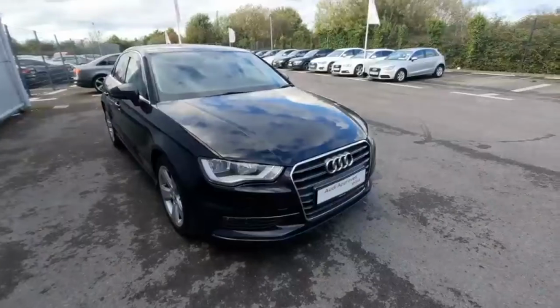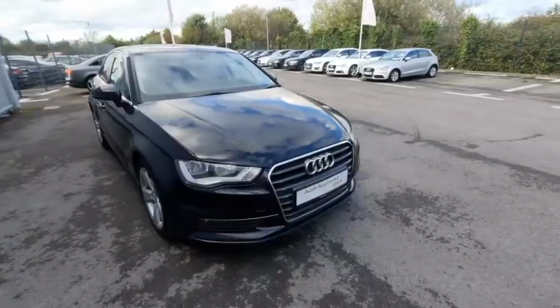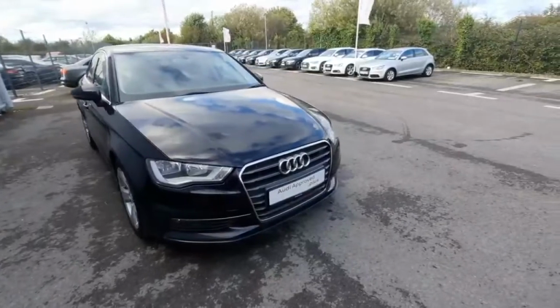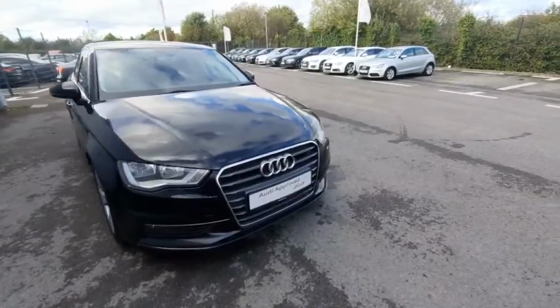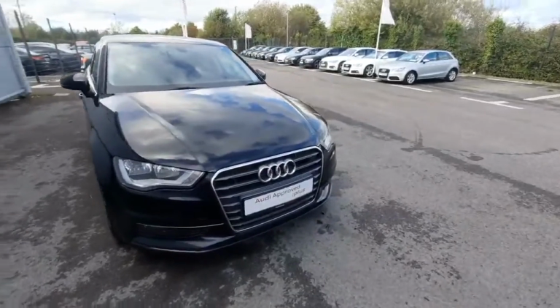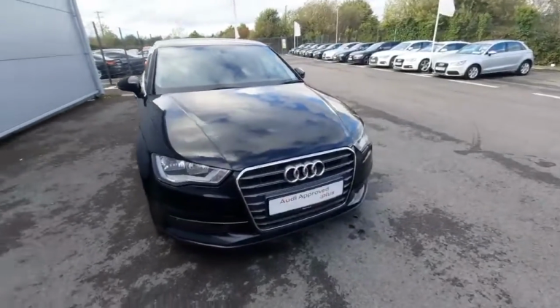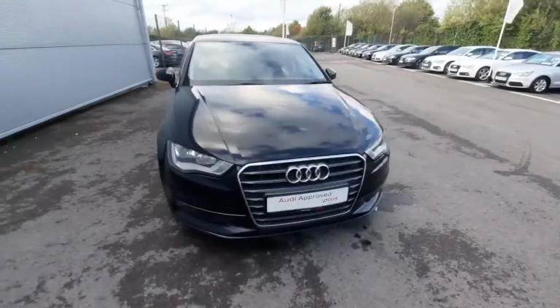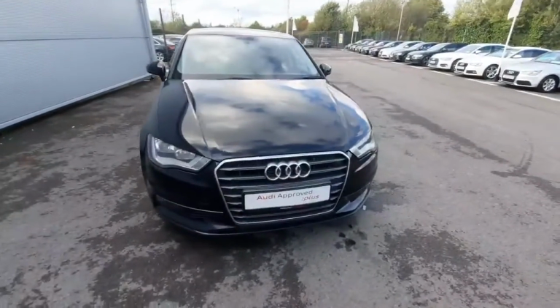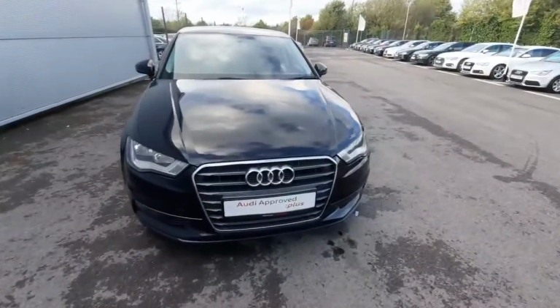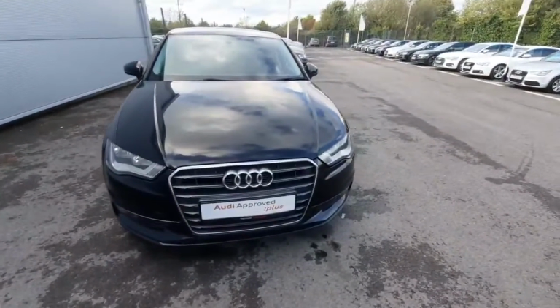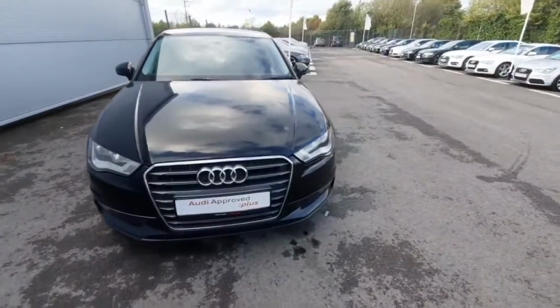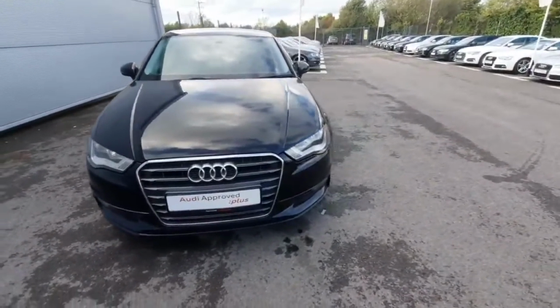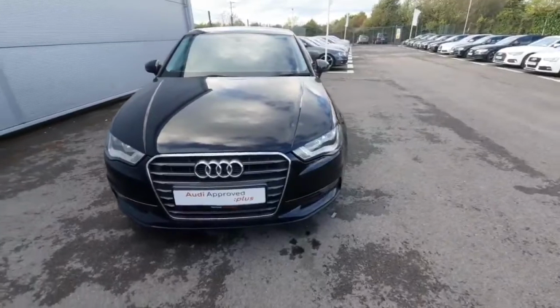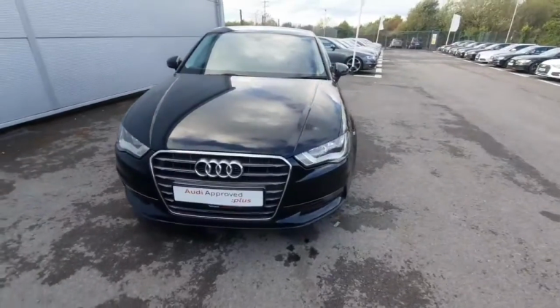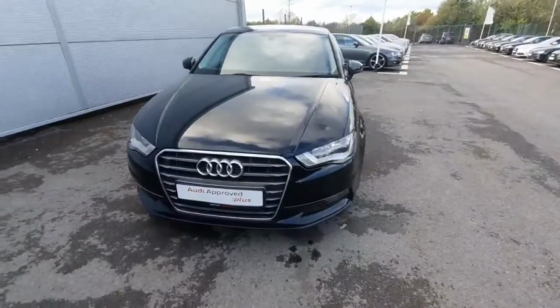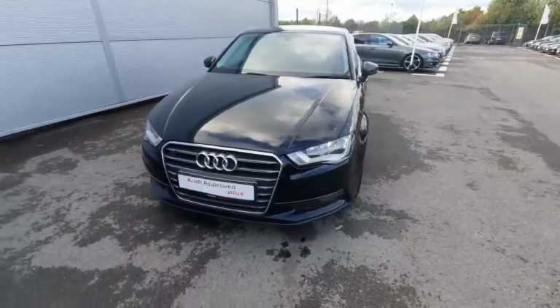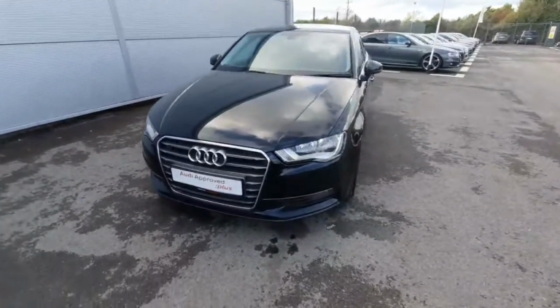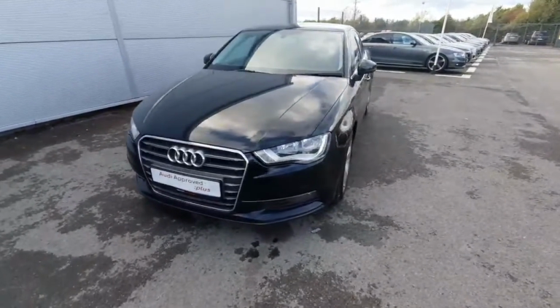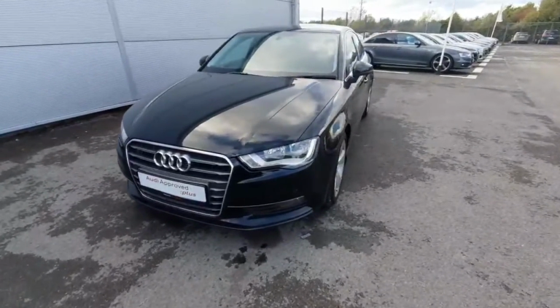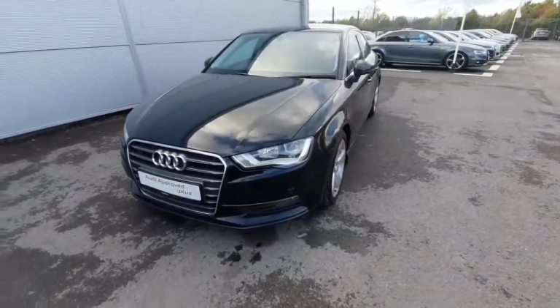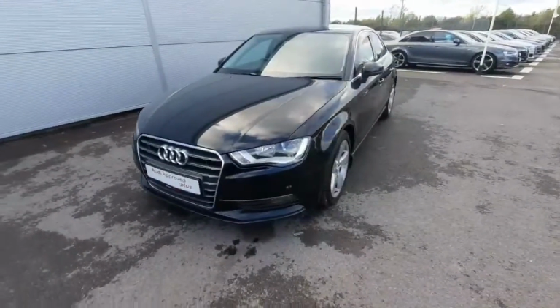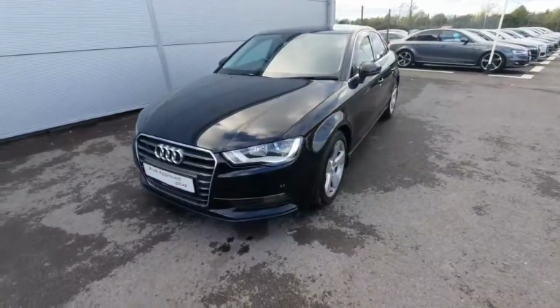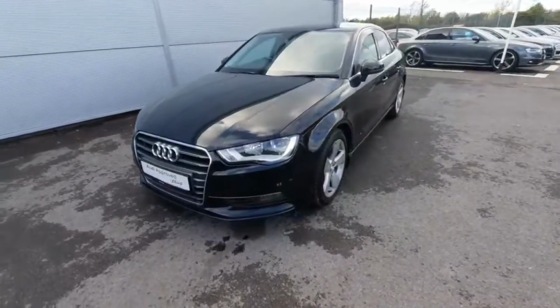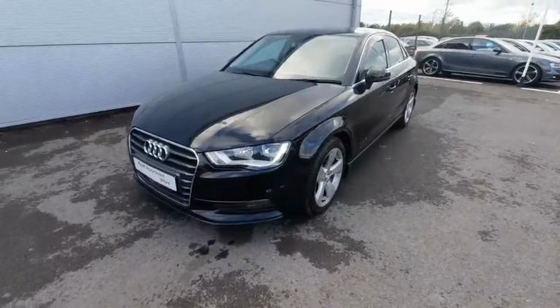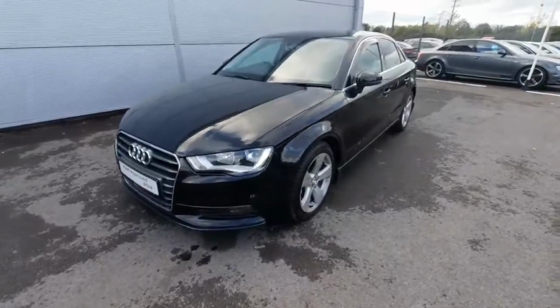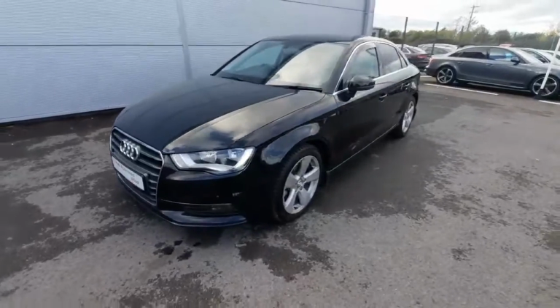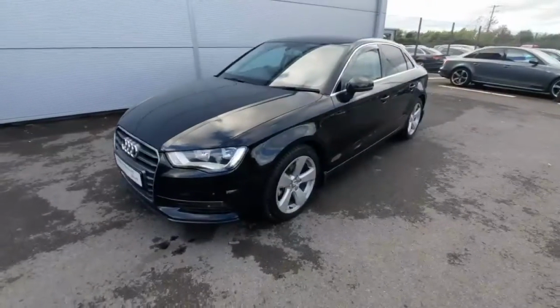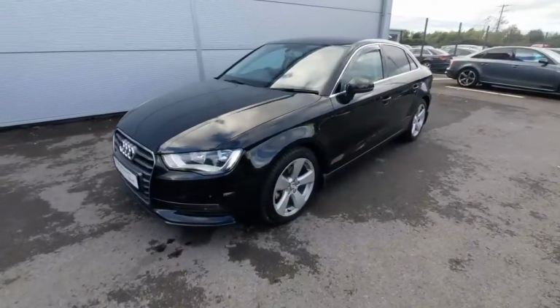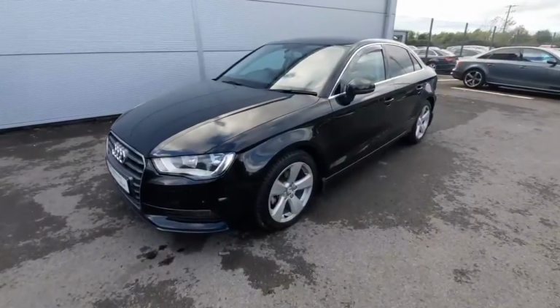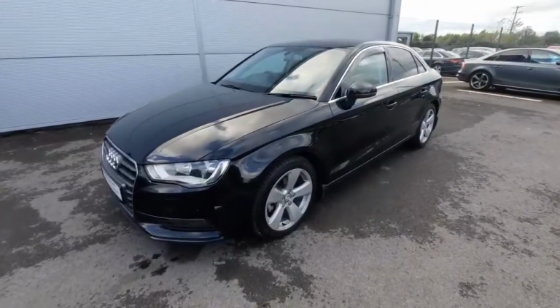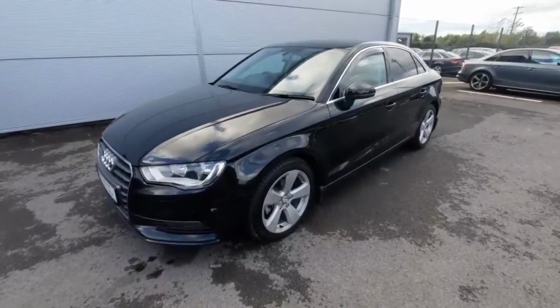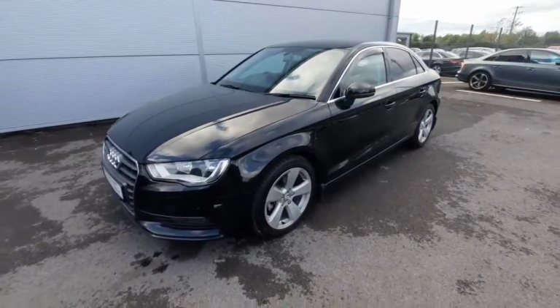Hello, Andrew here from Audi Drodda, used to prove online car sales. Today we're showing off our lovely A3 2.0L TDI Auto, which has 148 brake power. The car was first registered in 2015 and comes in a beautiful brilliant black colour.